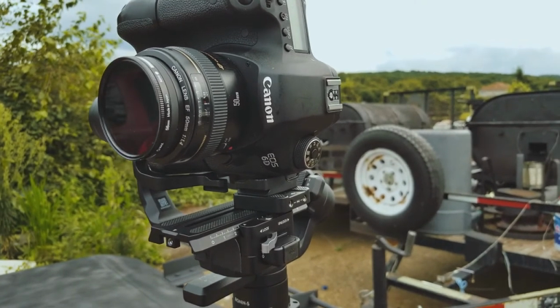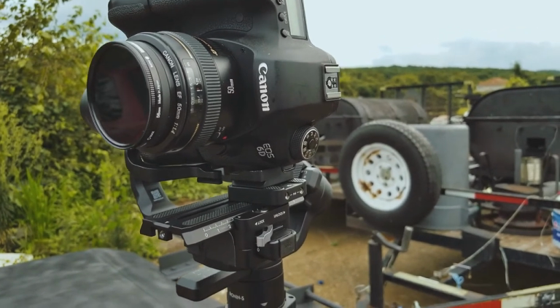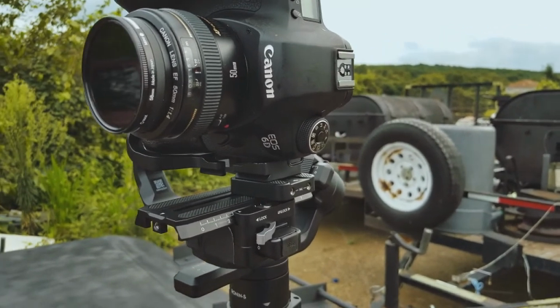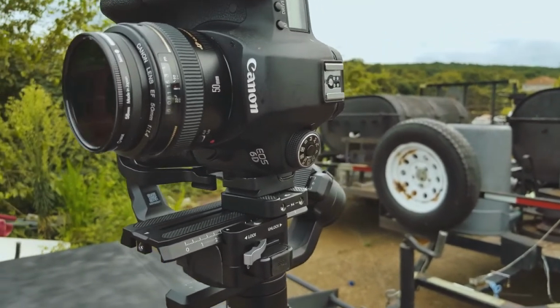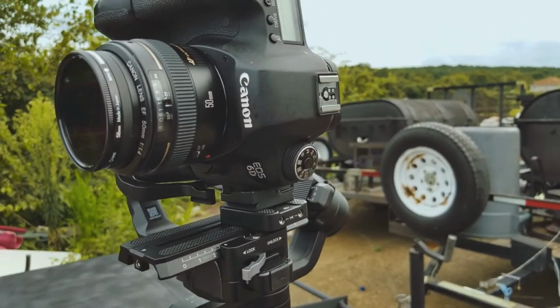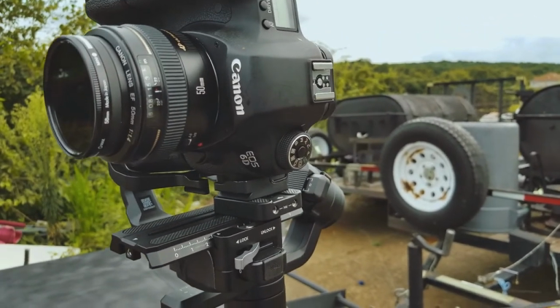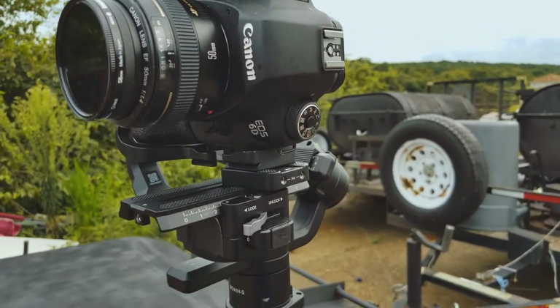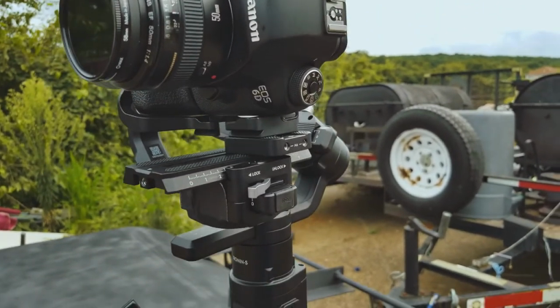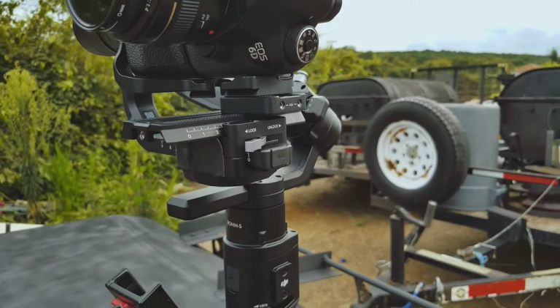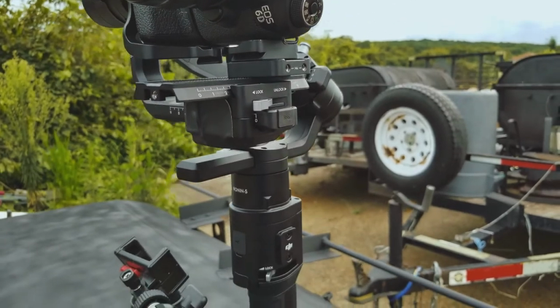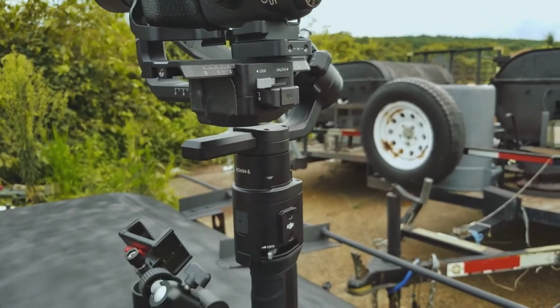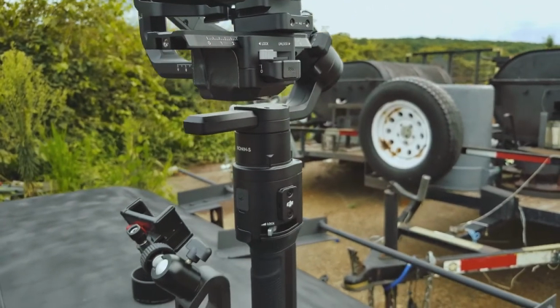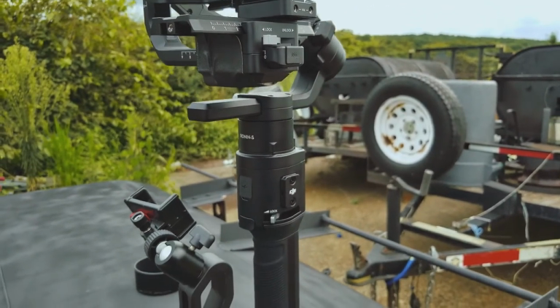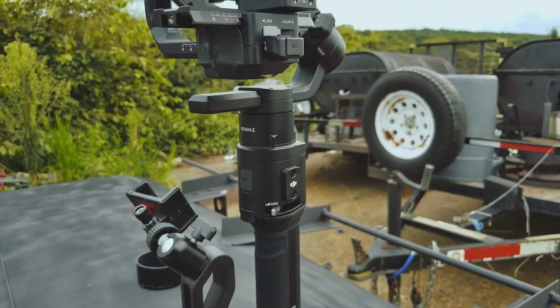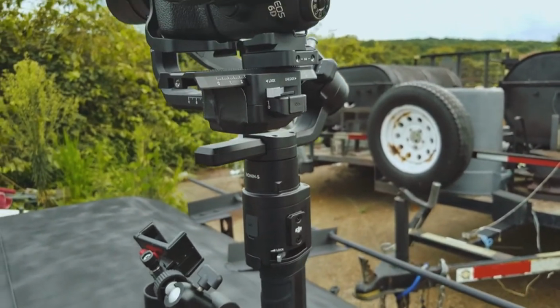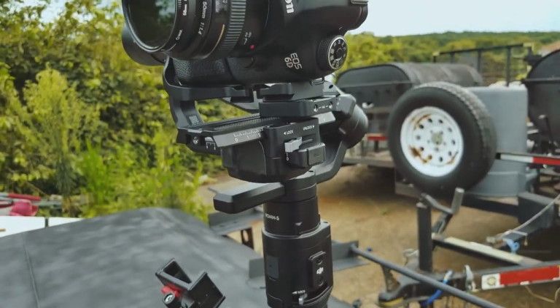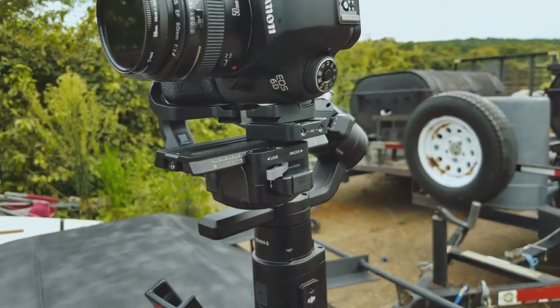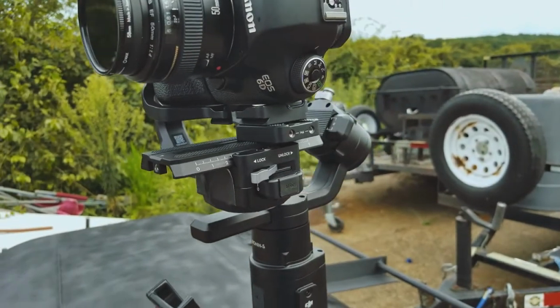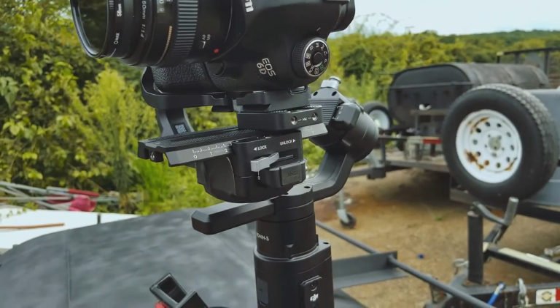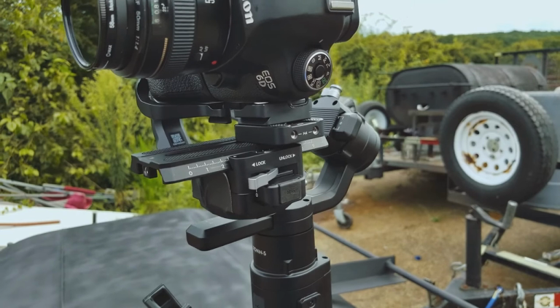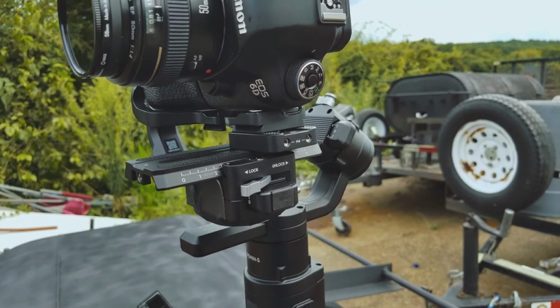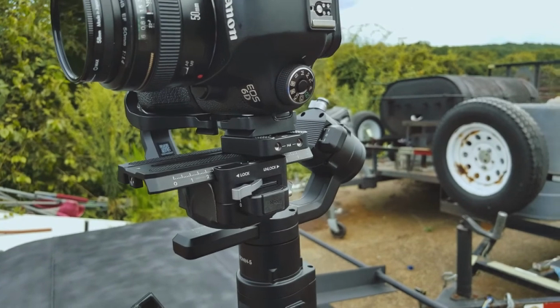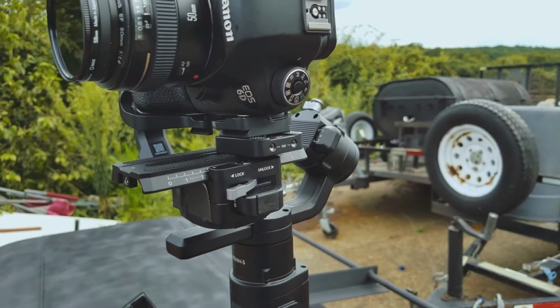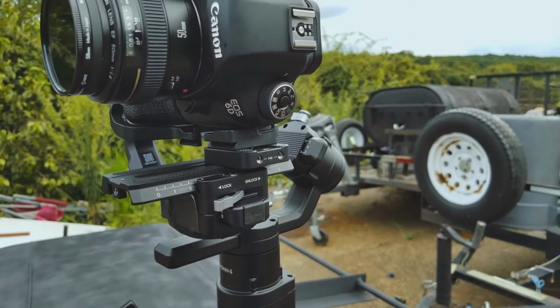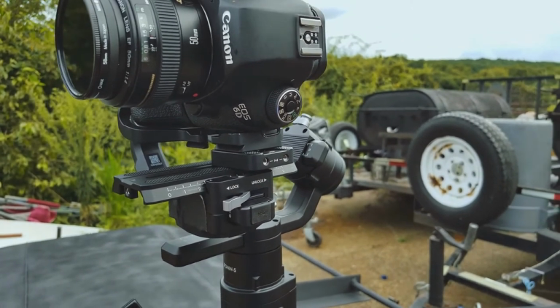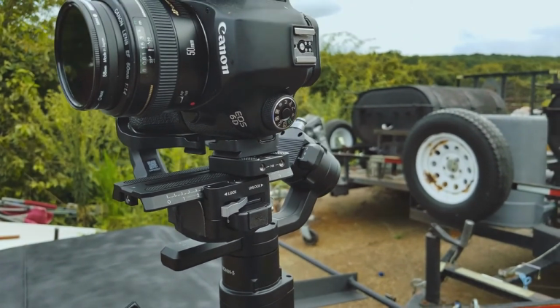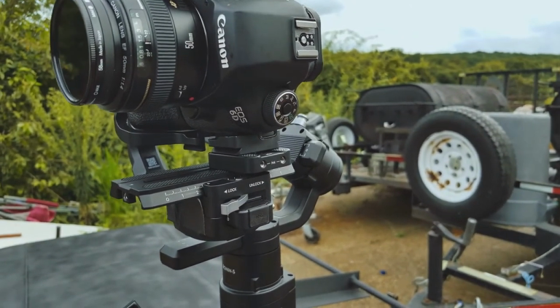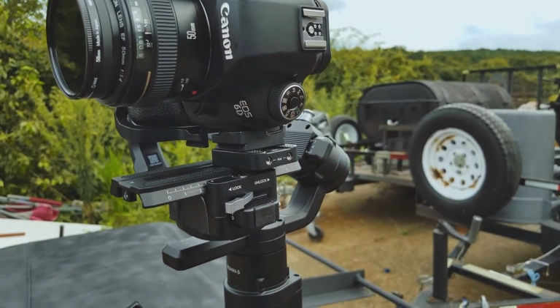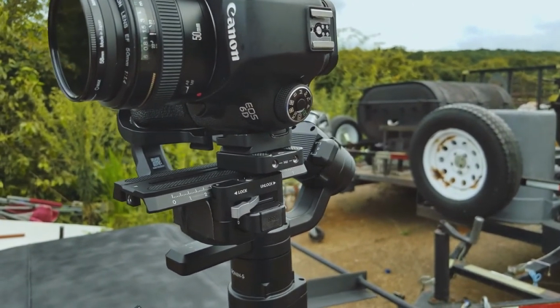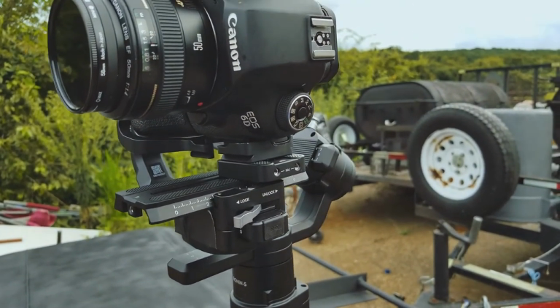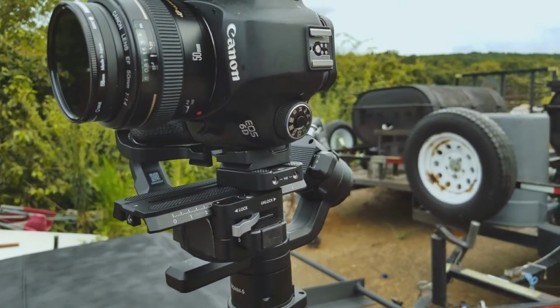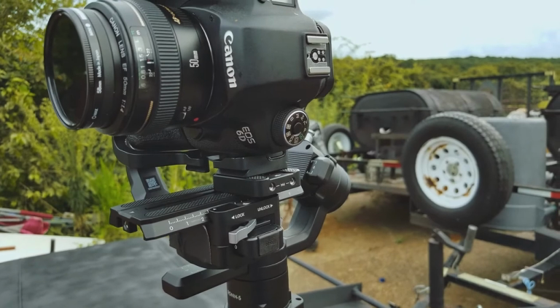For shooting IGTV, an old EOS 6D is perfect — it shoots 1080p and that's all you really need. You don't need anything fancy for that.